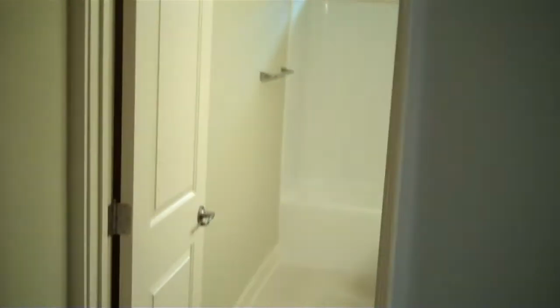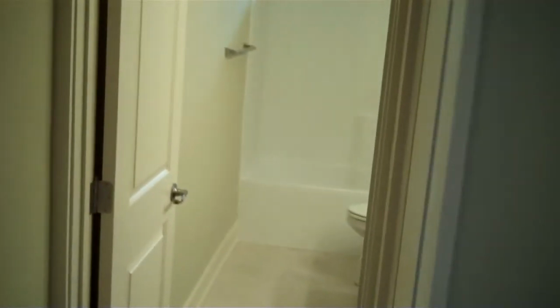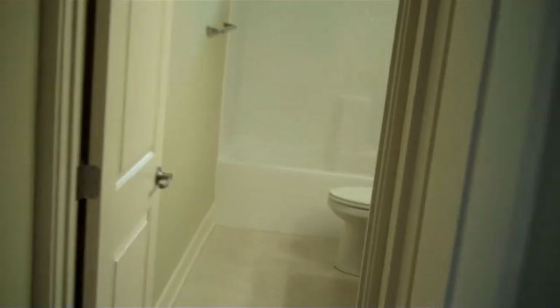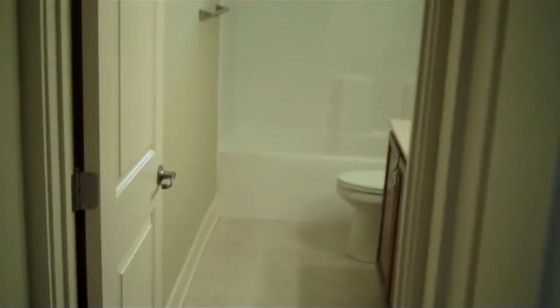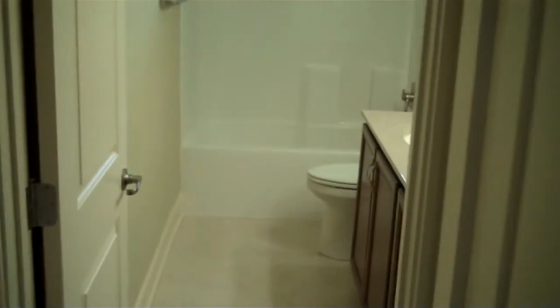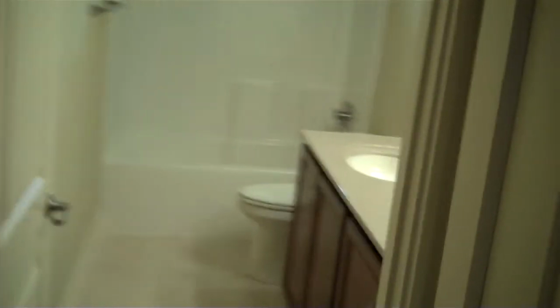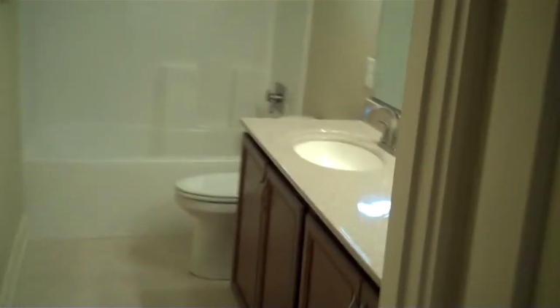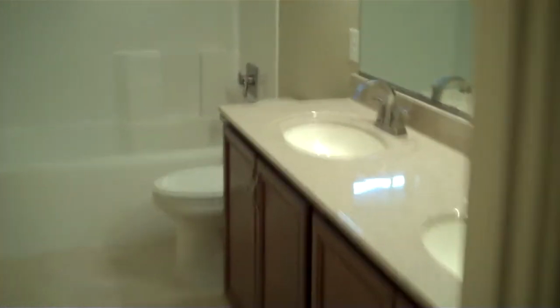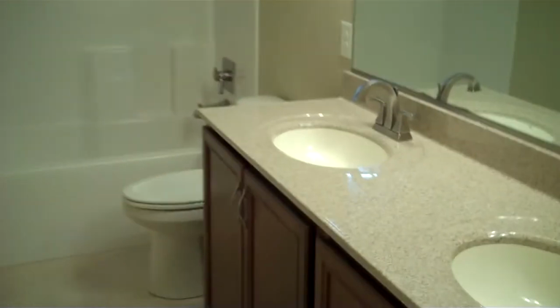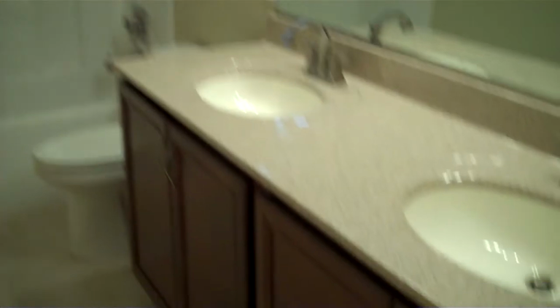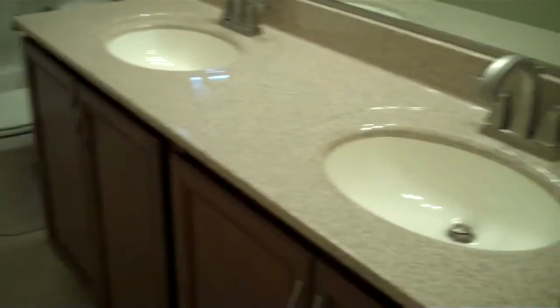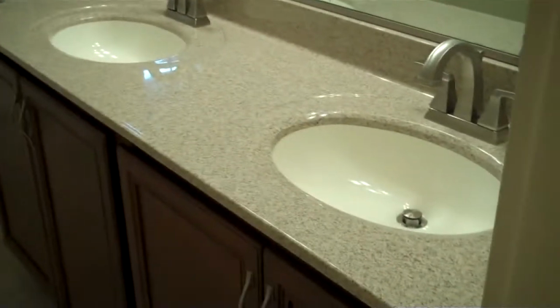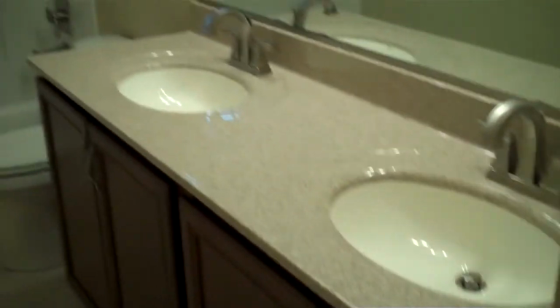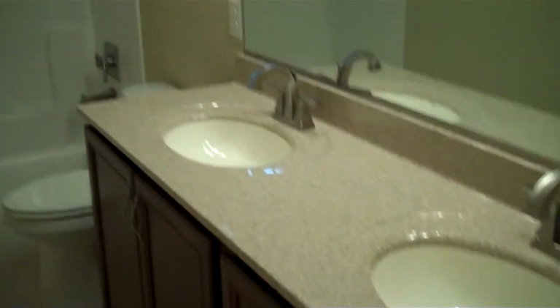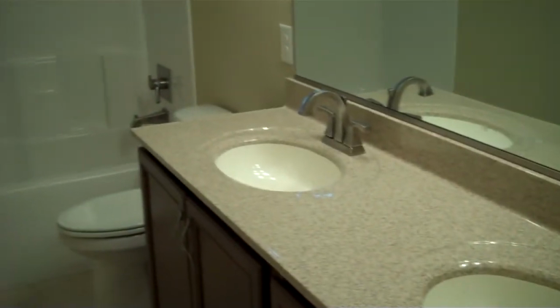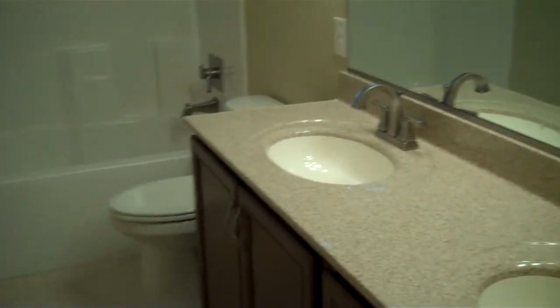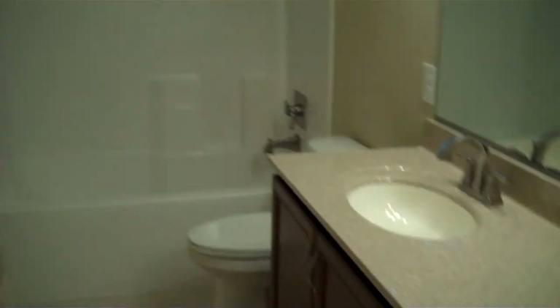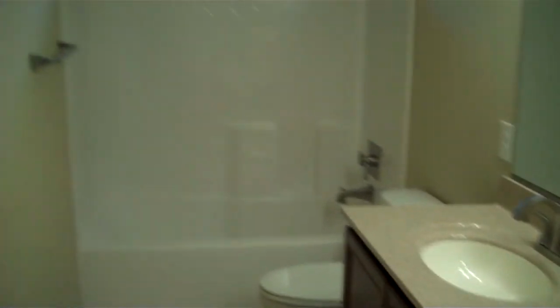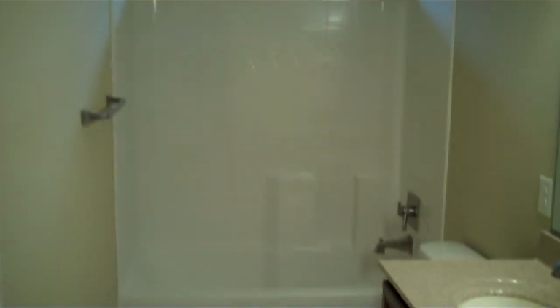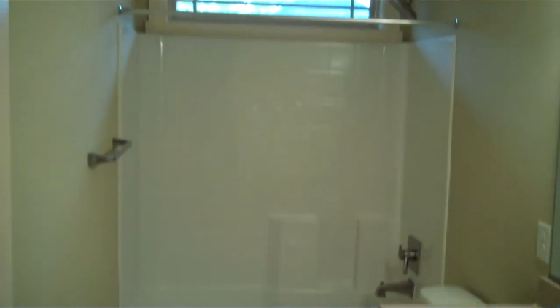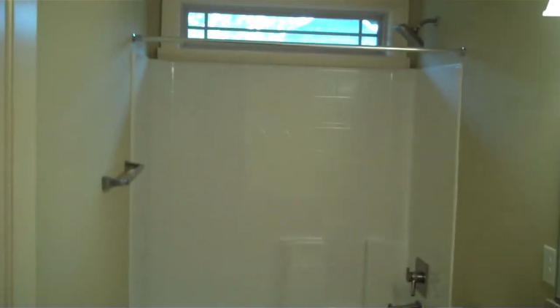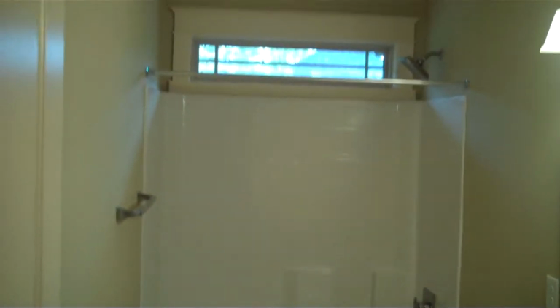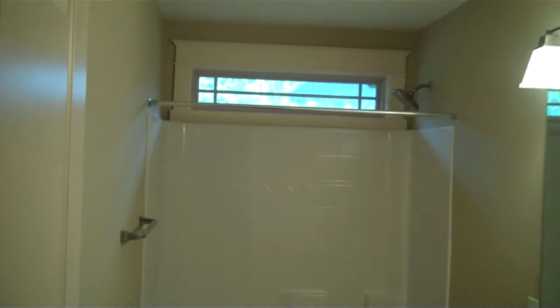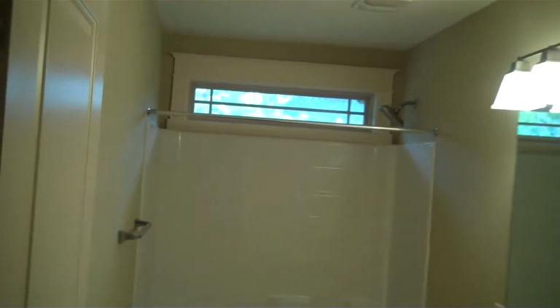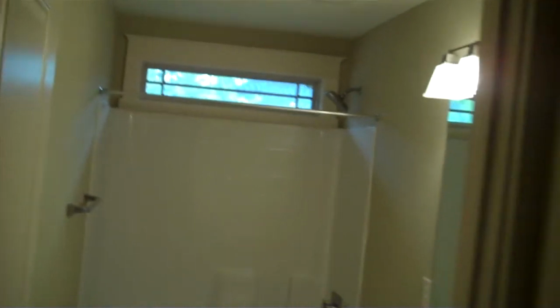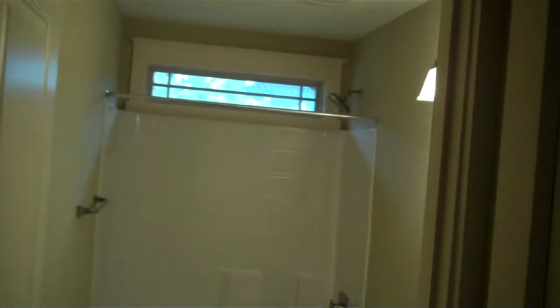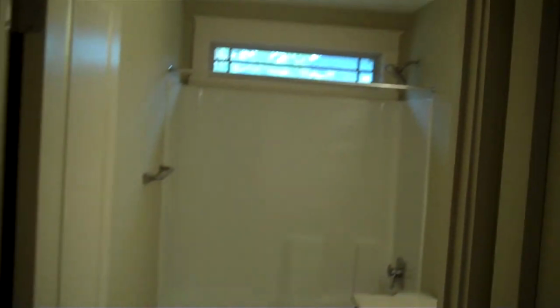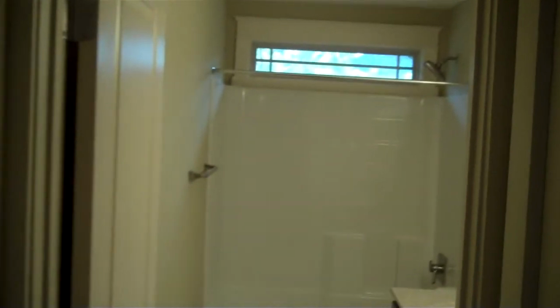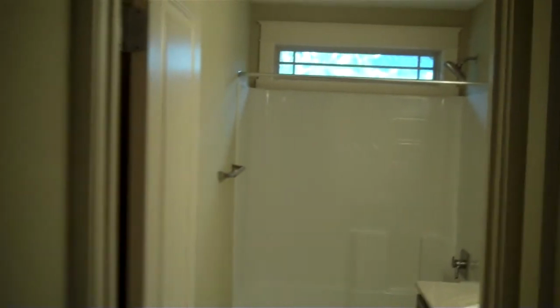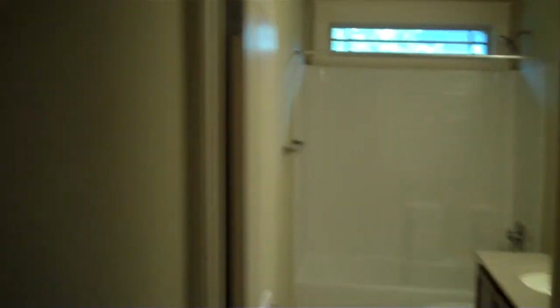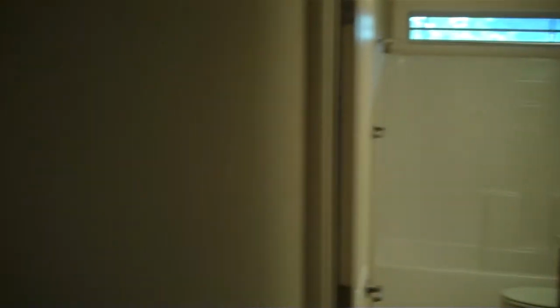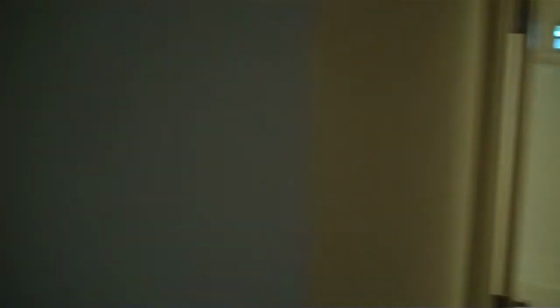We've got a full bath up here with dual sinks and a tub/shower combo, plus a transom light at the end to bring in some natural light.